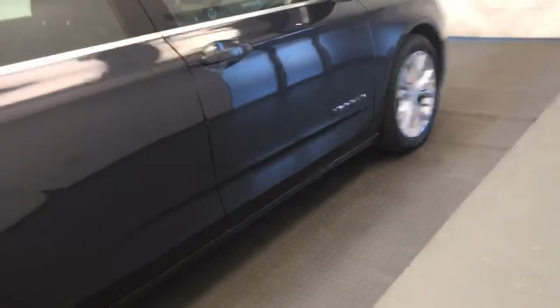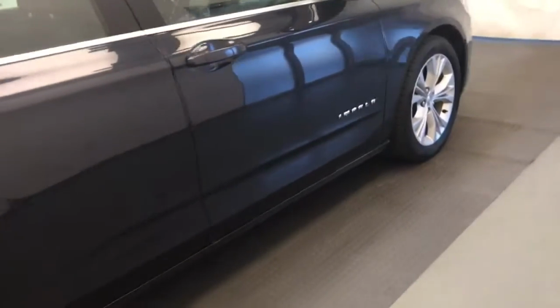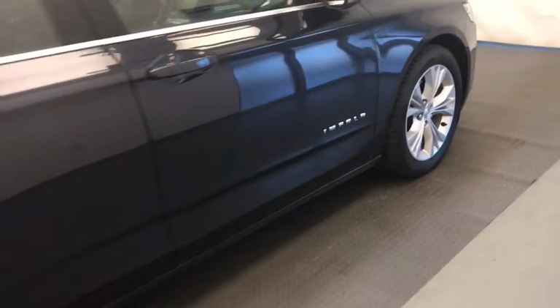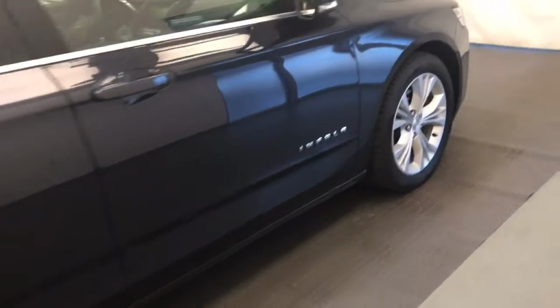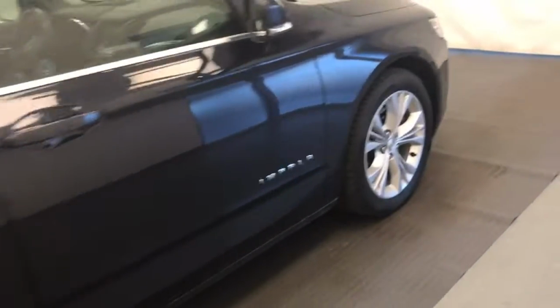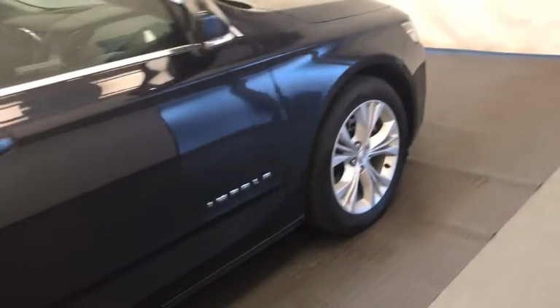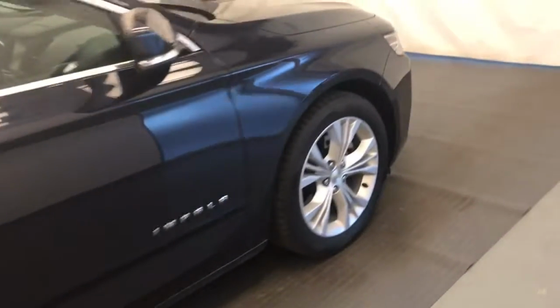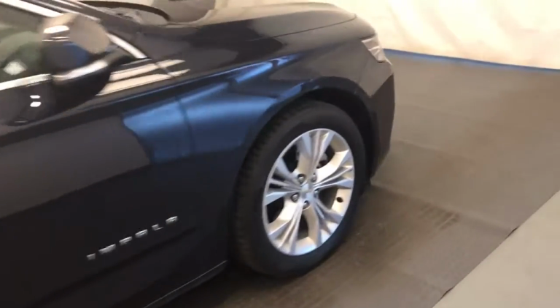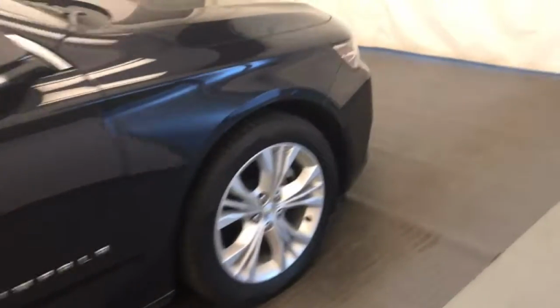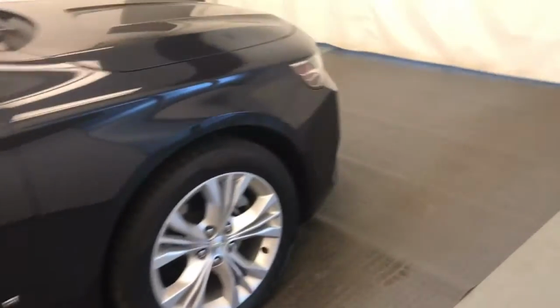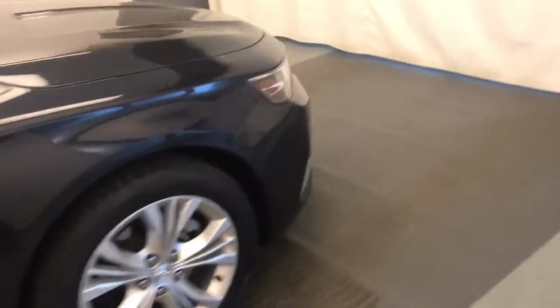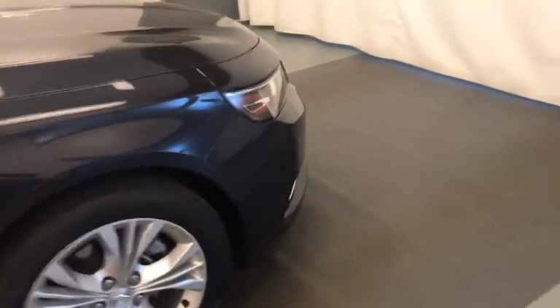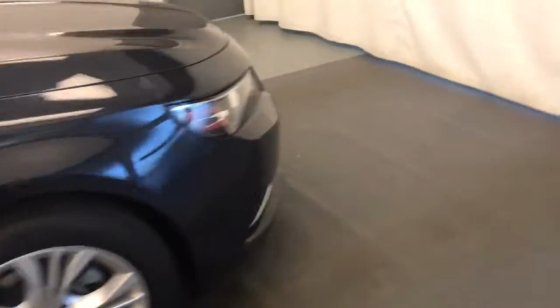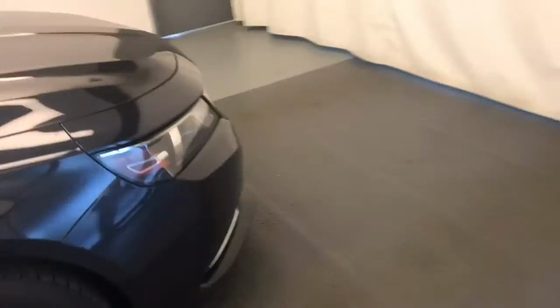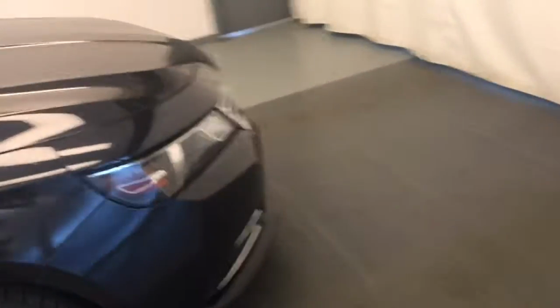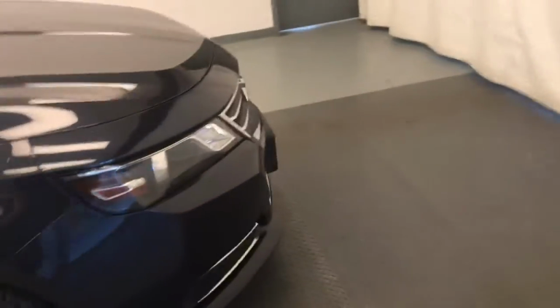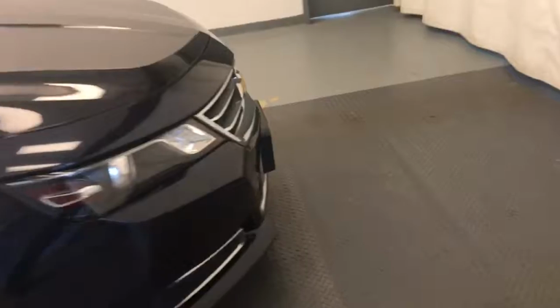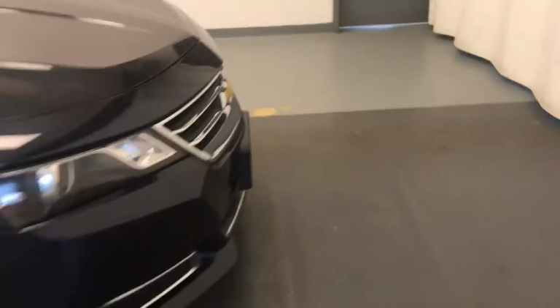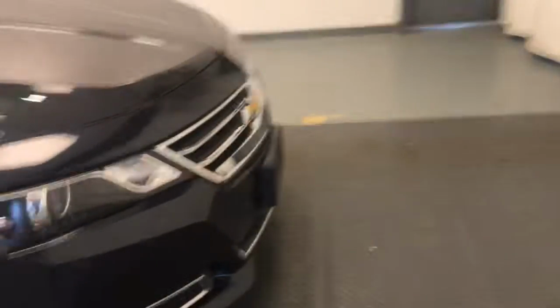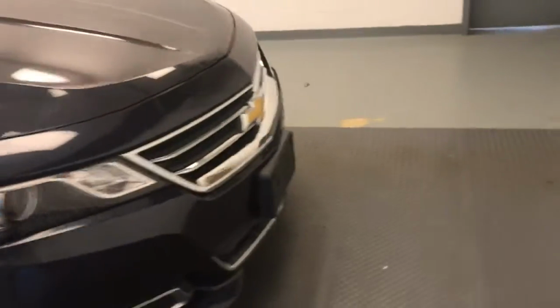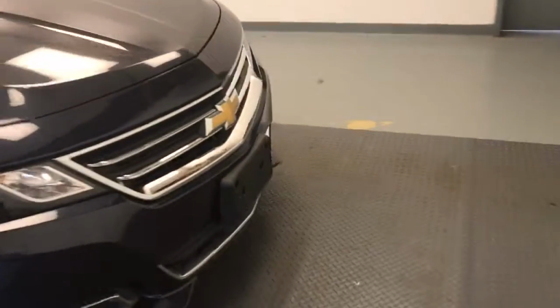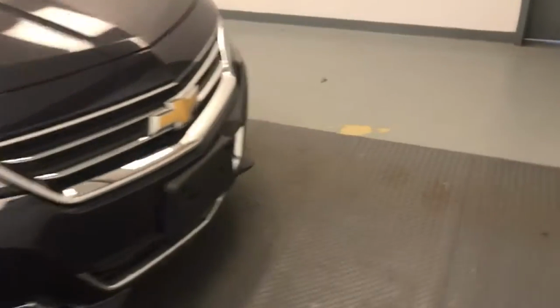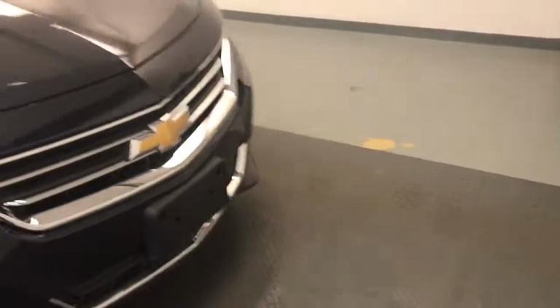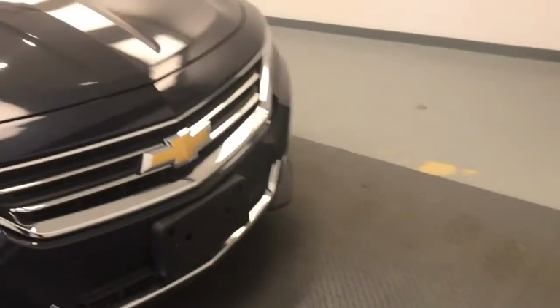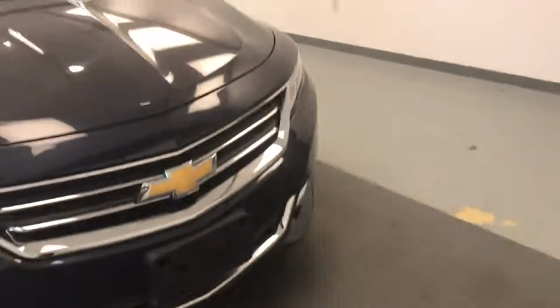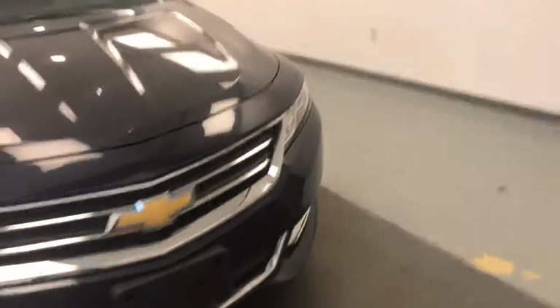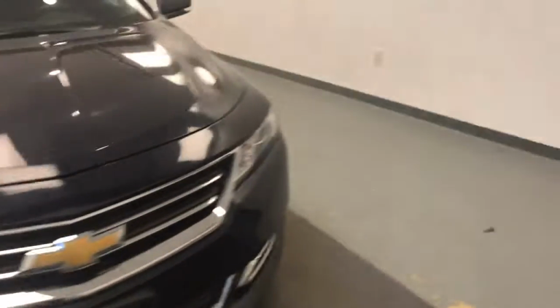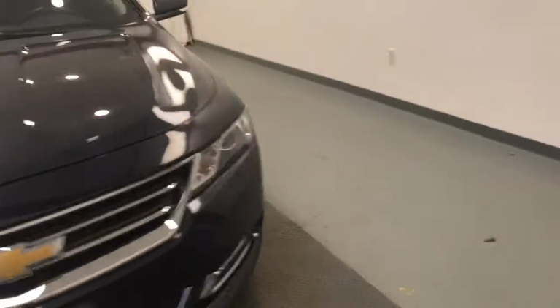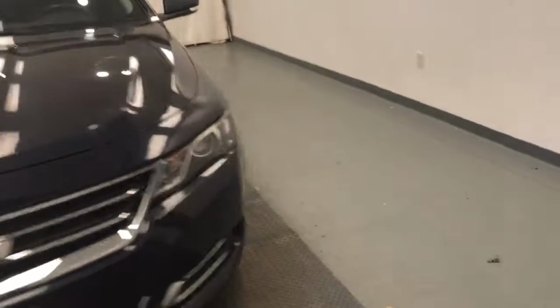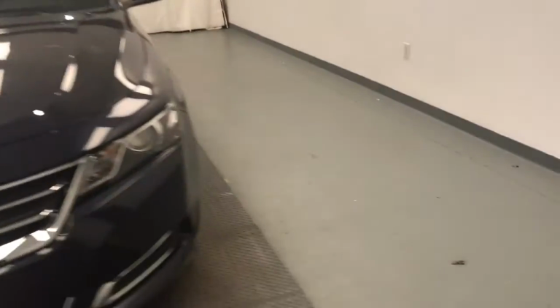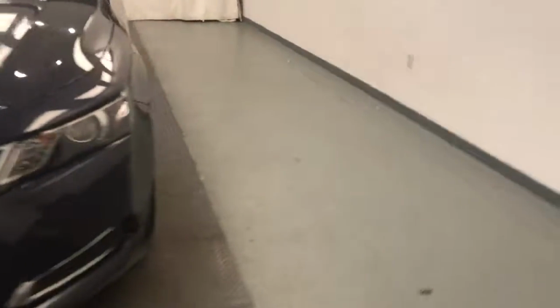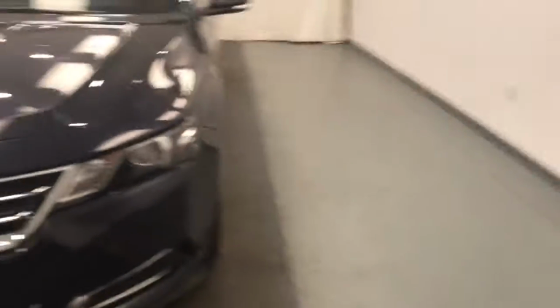This is stock 167348, 2014 Chevy Impala LT, and our exterior color is blue.